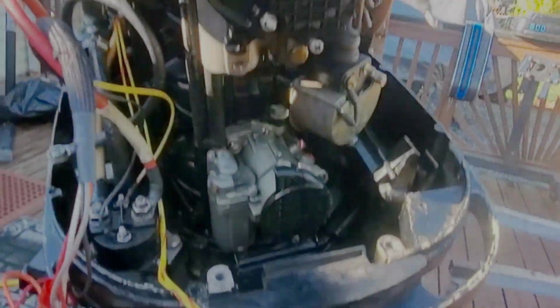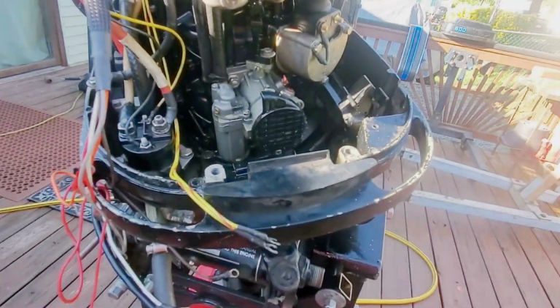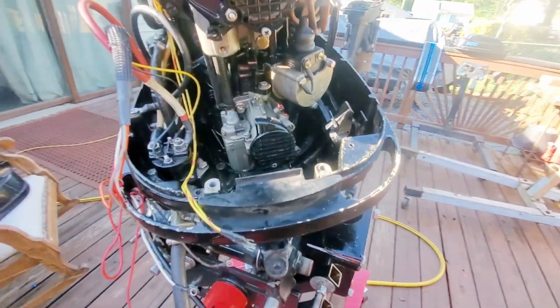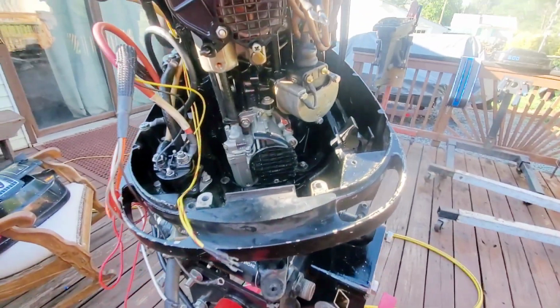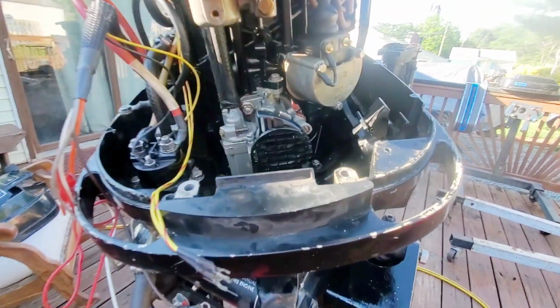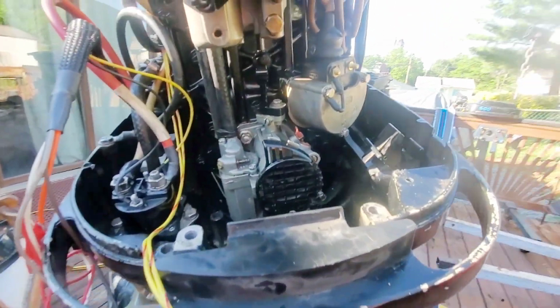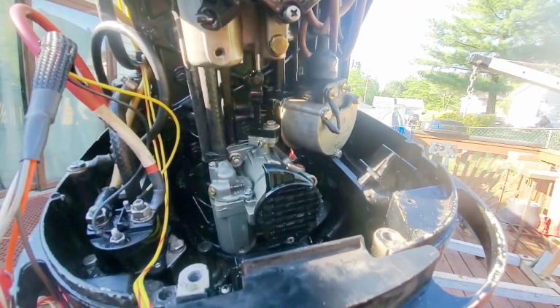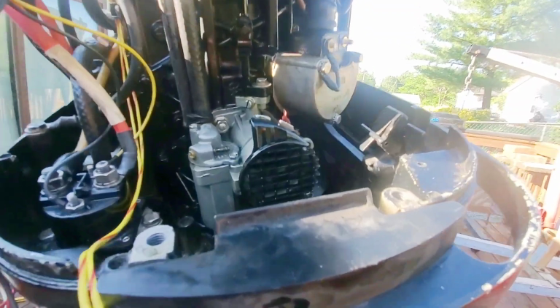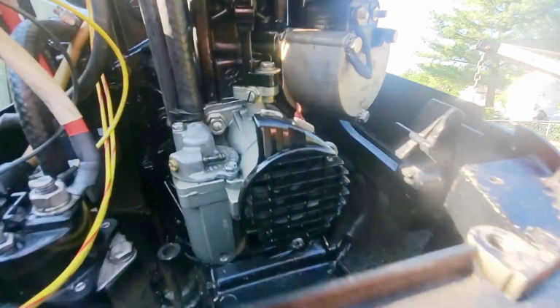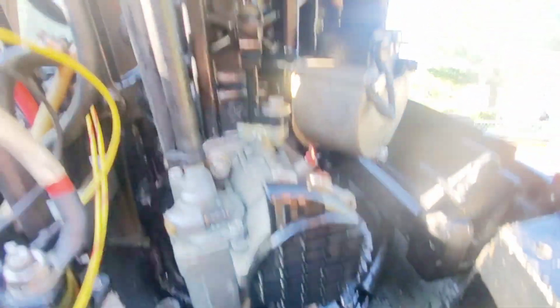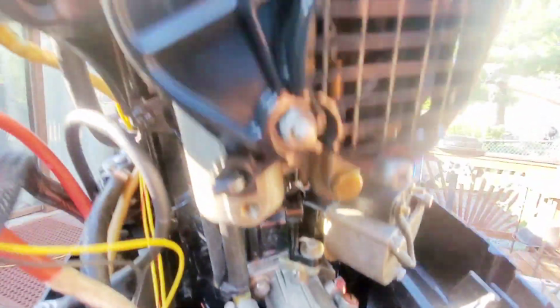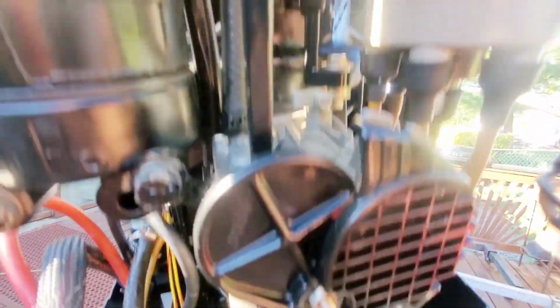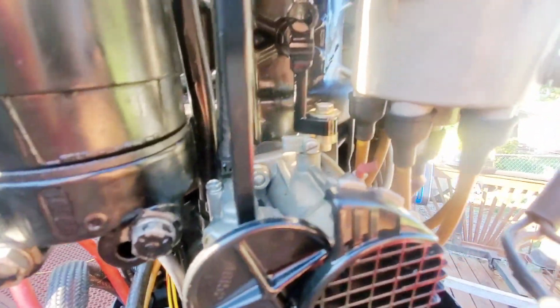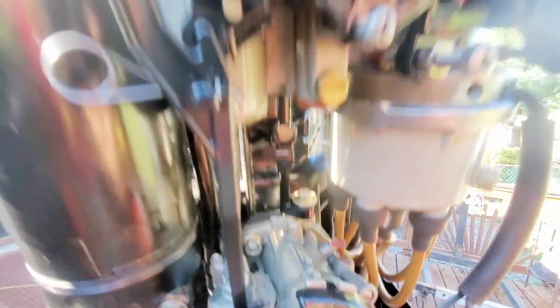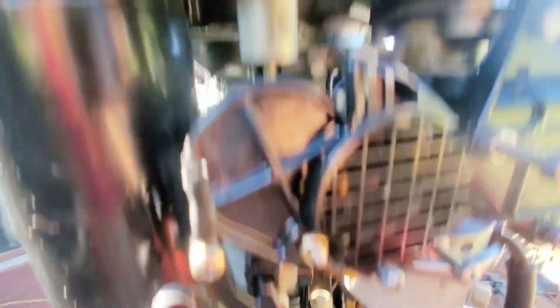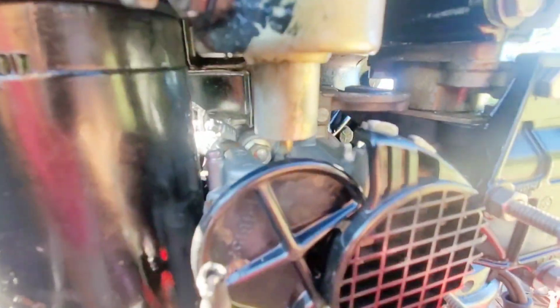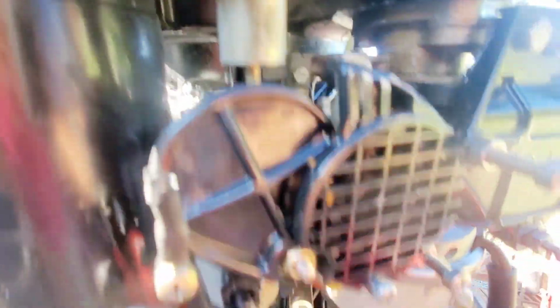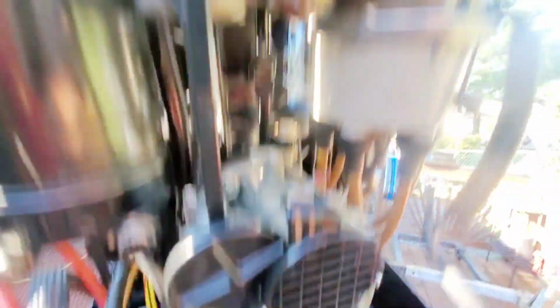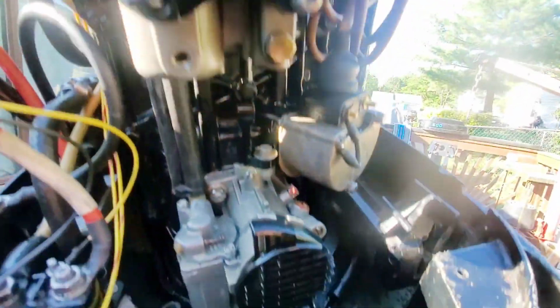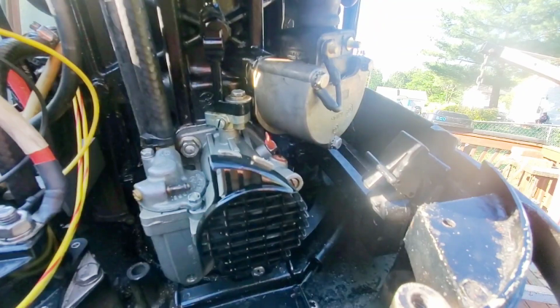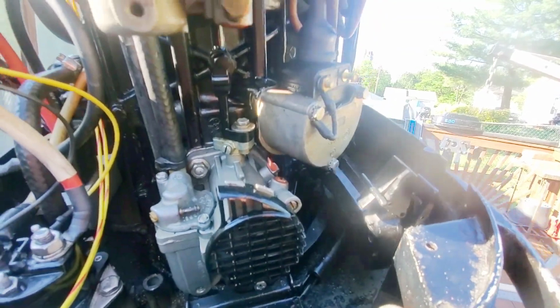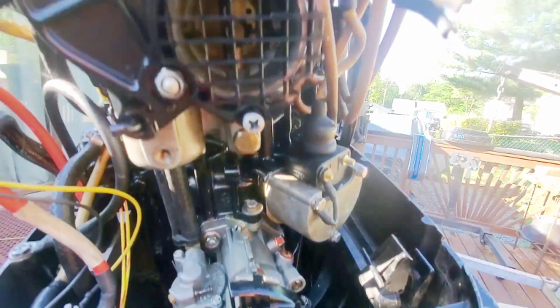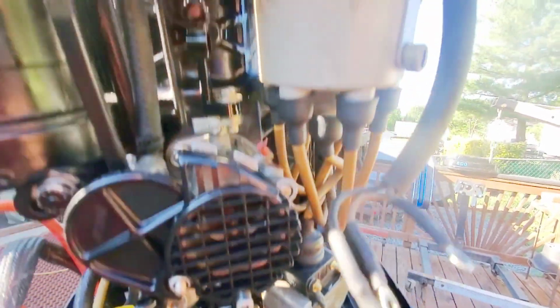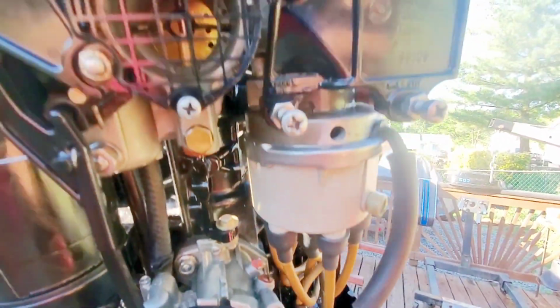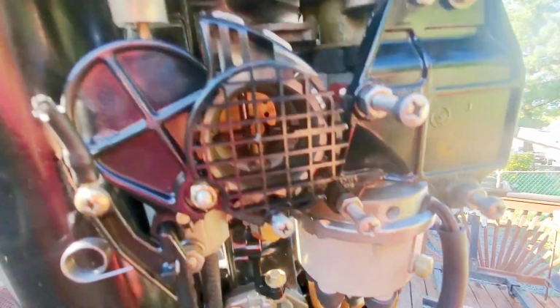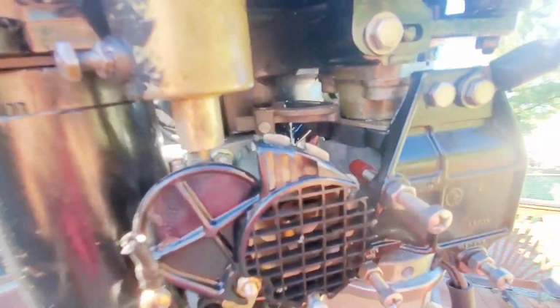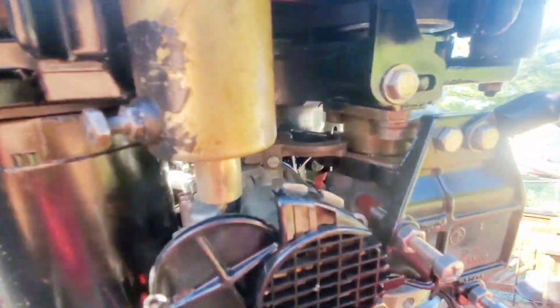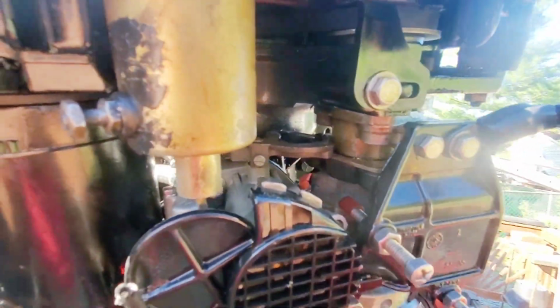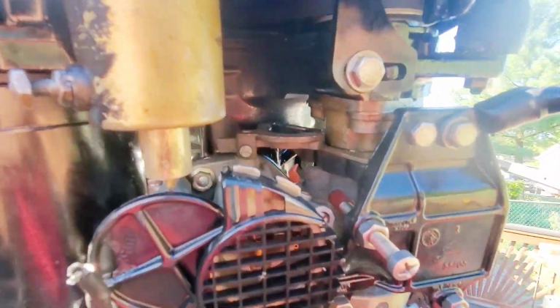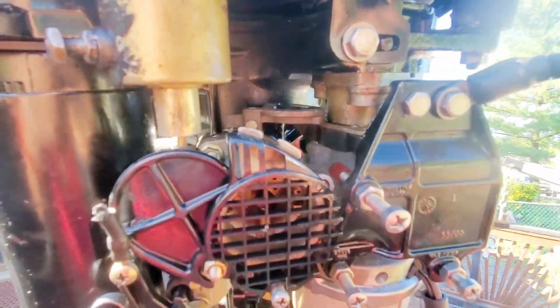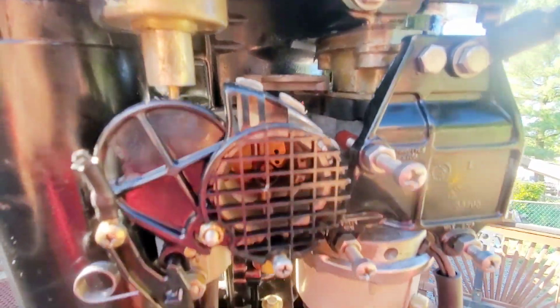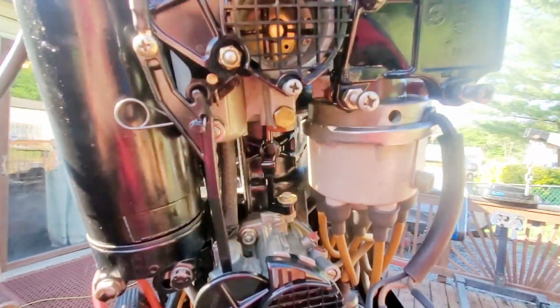All right, so I'm in the process of putting this 150 back together. As you can see, the carbs are whistled clean. So the first thing I want to set is the primary pickup, which should be around four to six degrees.